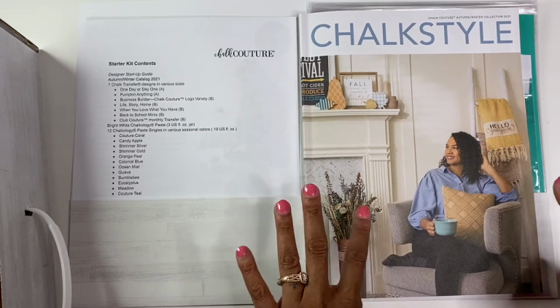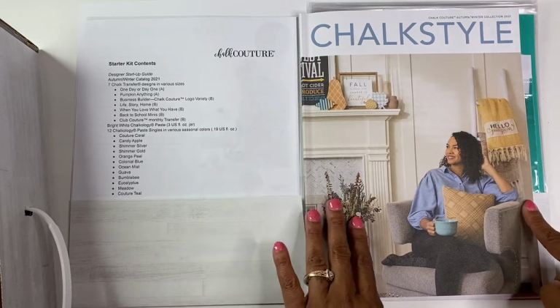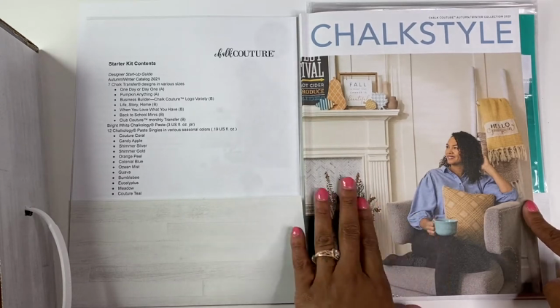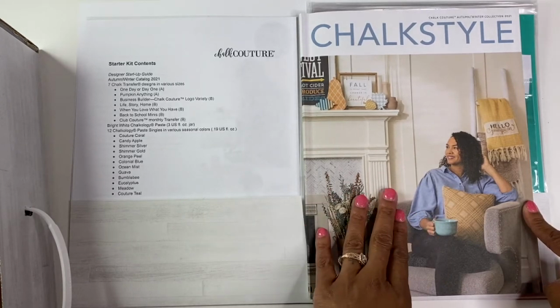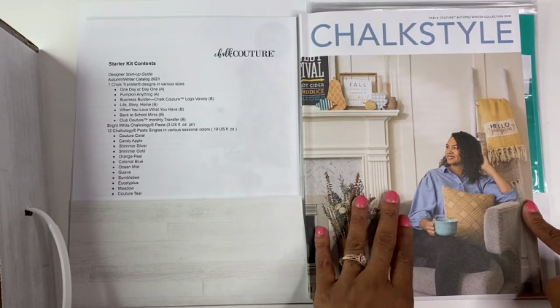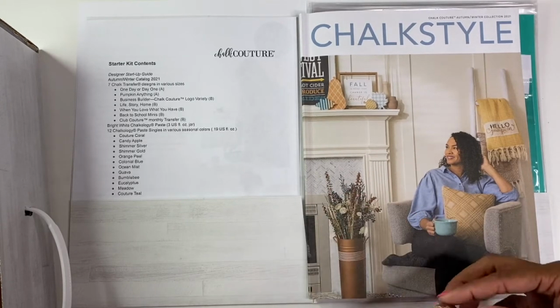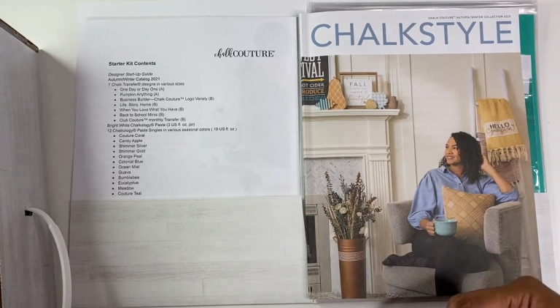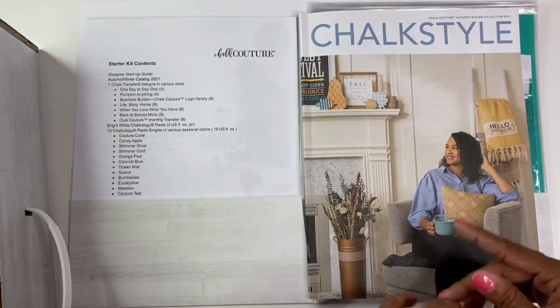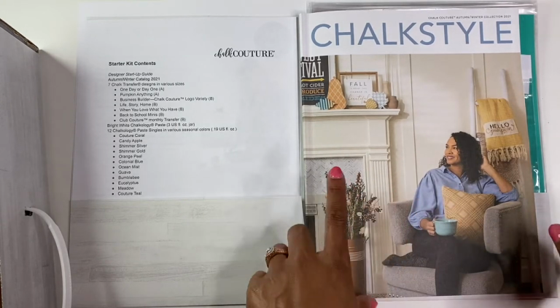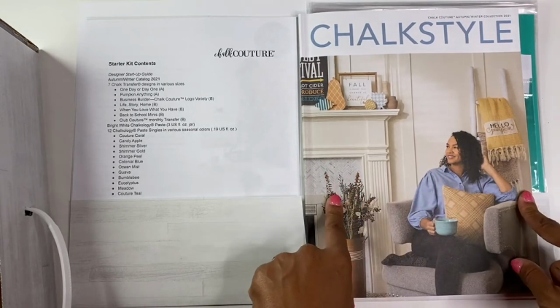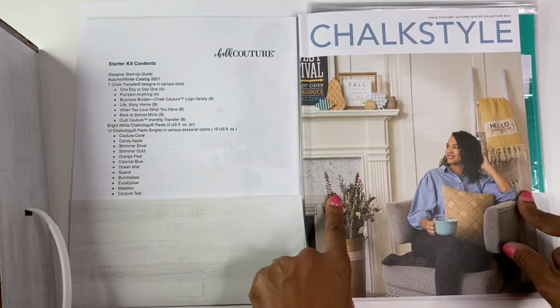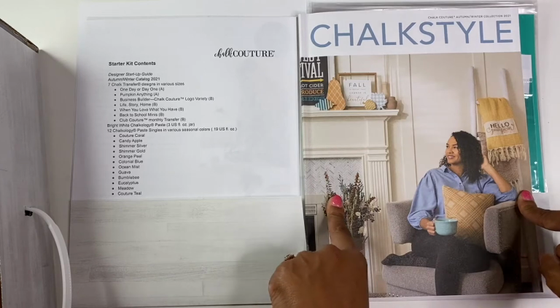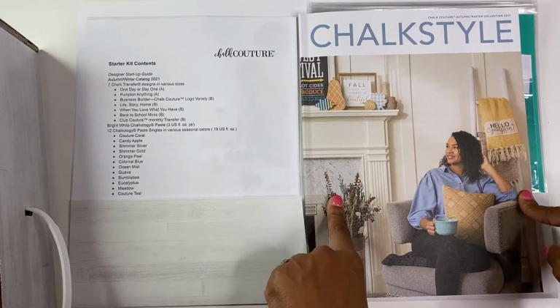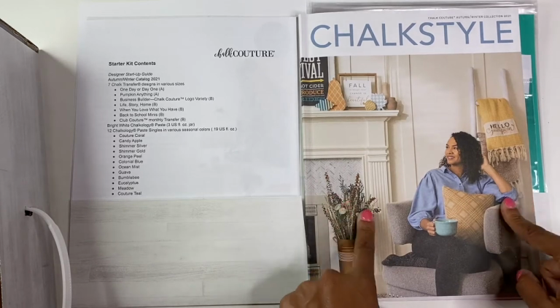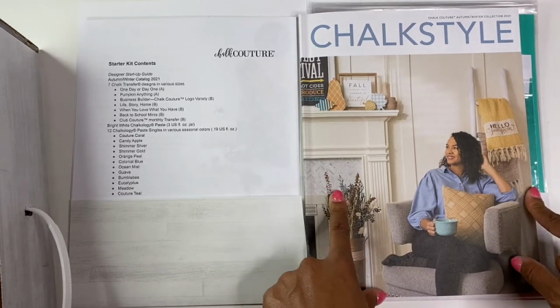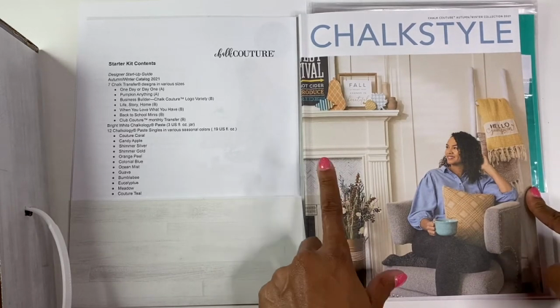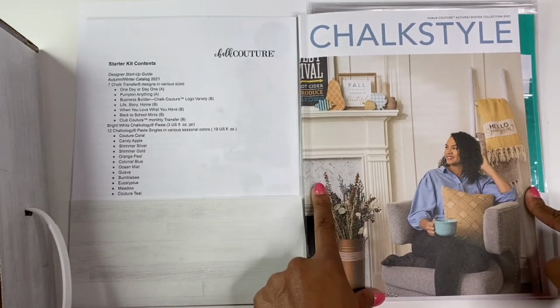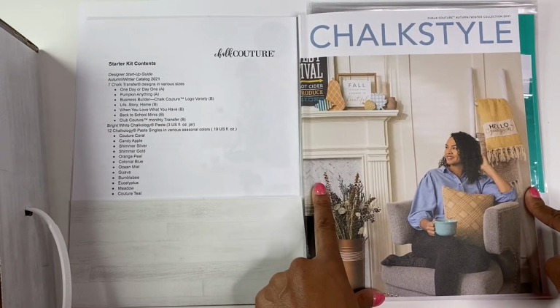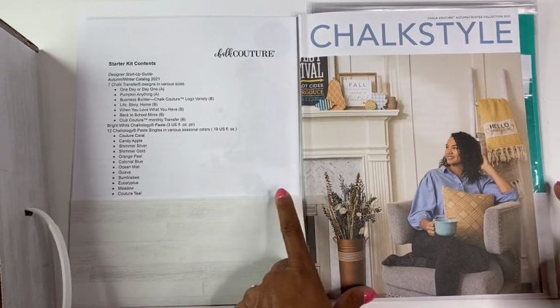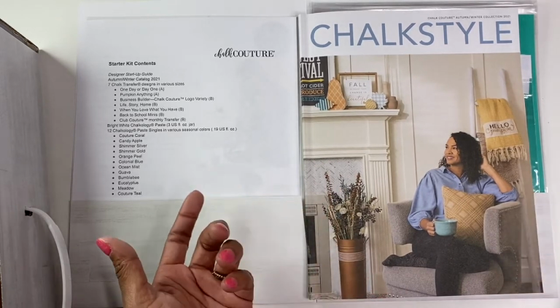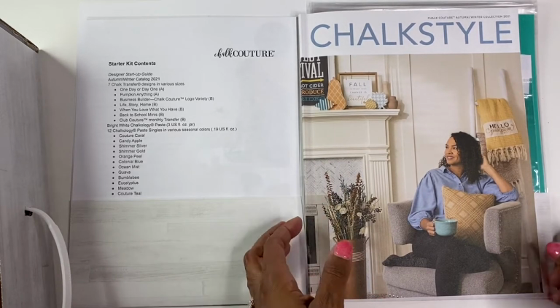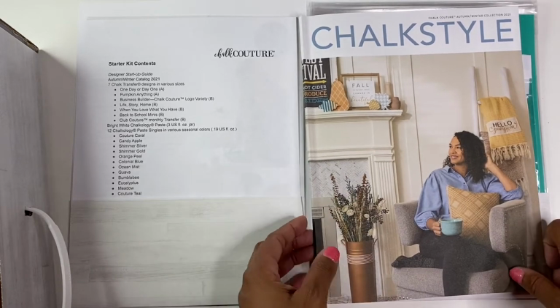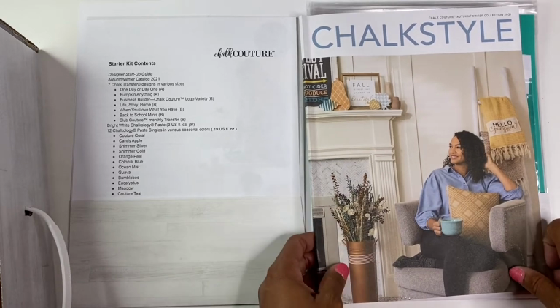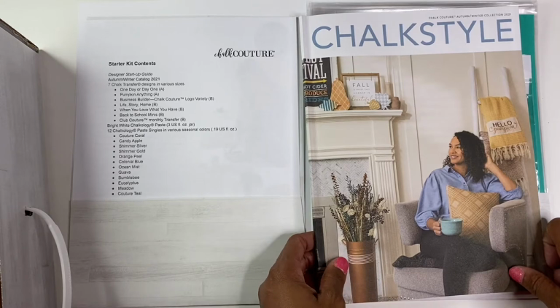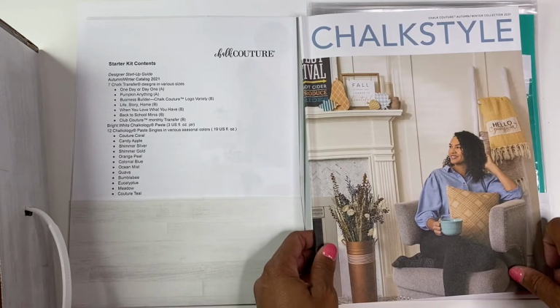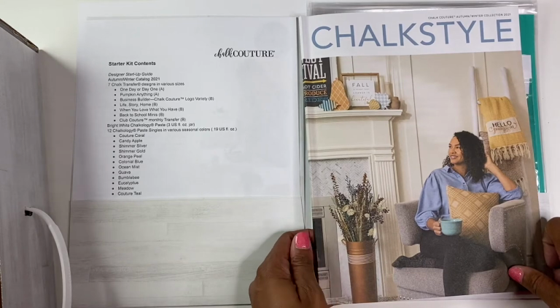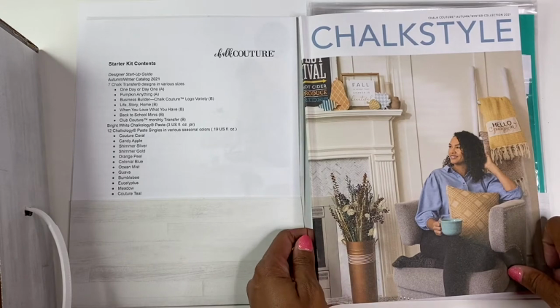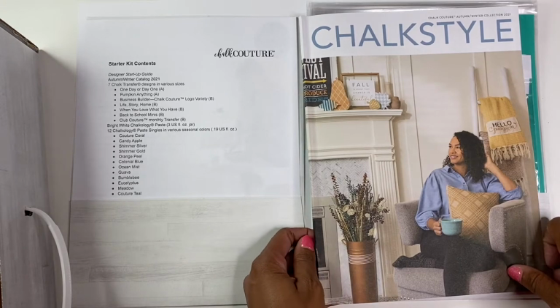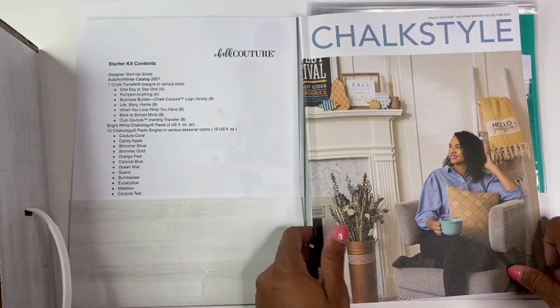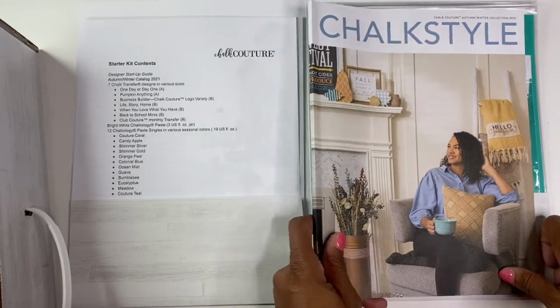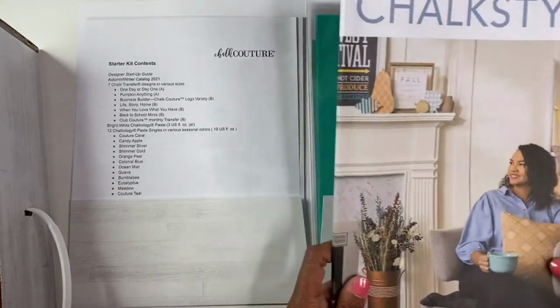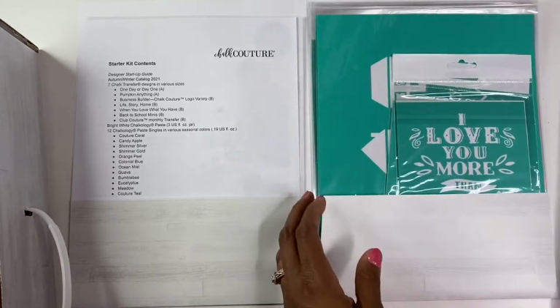I was looking here, and this particular catalog will run through January. I'm excited about some of the items in here and can't wait to see what they have in the new — I'm assuming — spring/summer type catalog. And then it also came with seven total transfers.